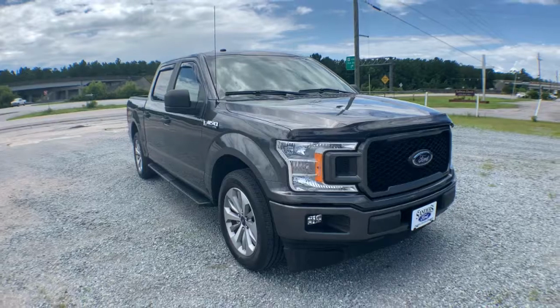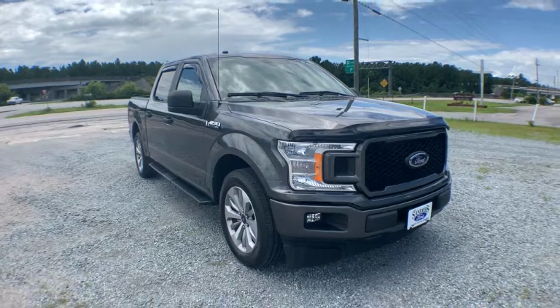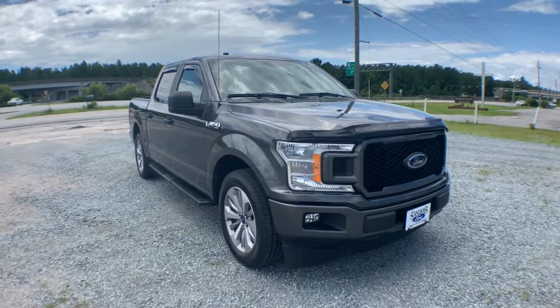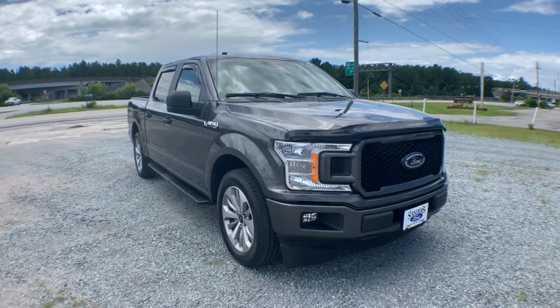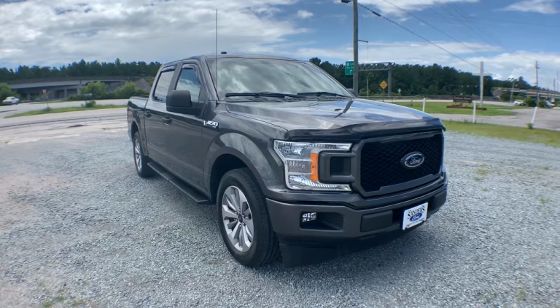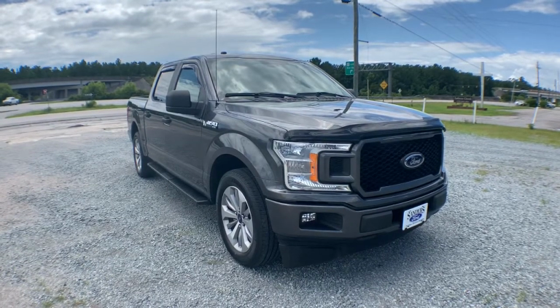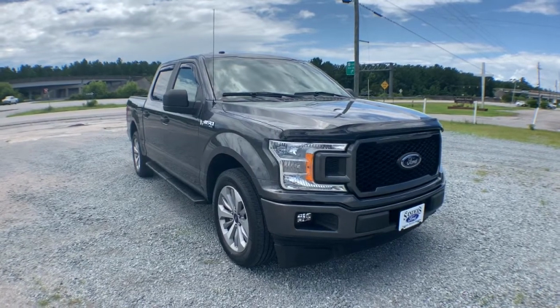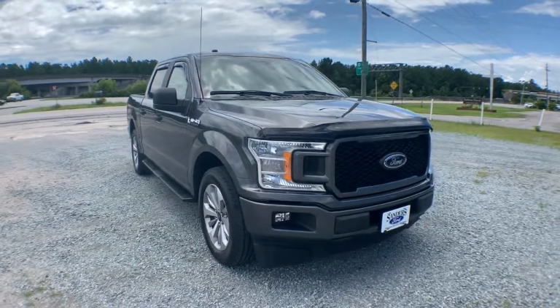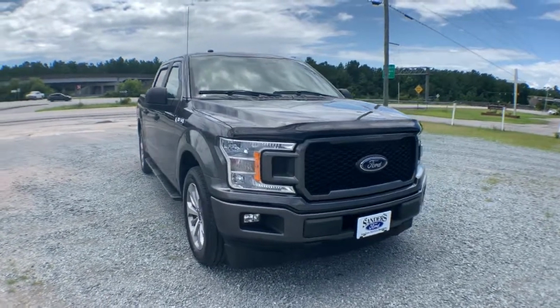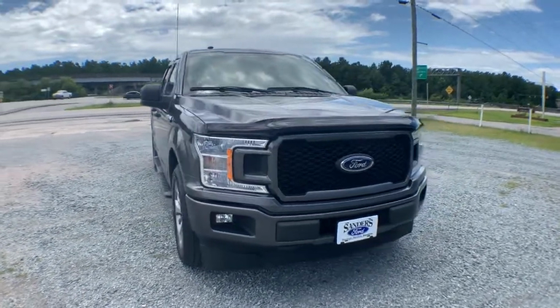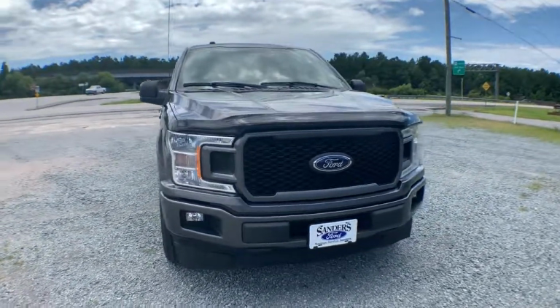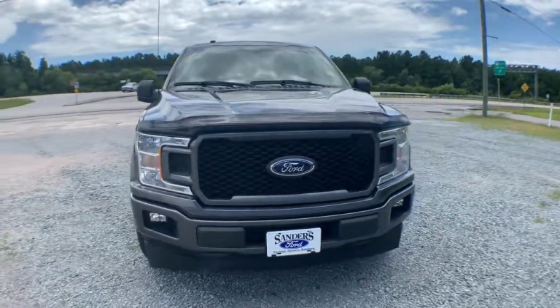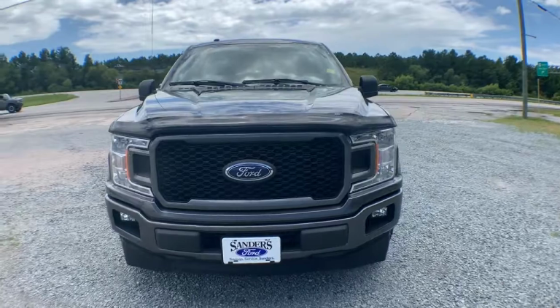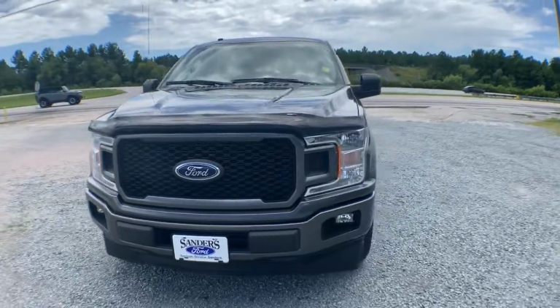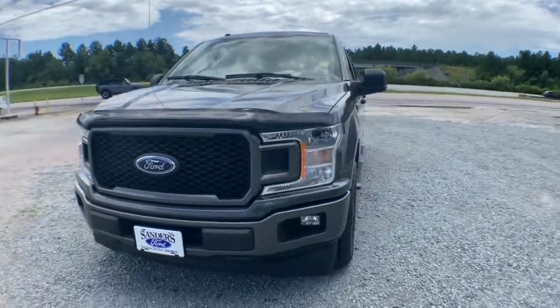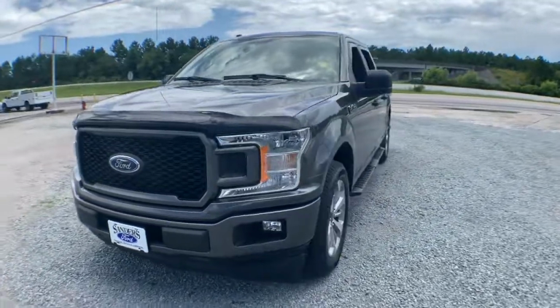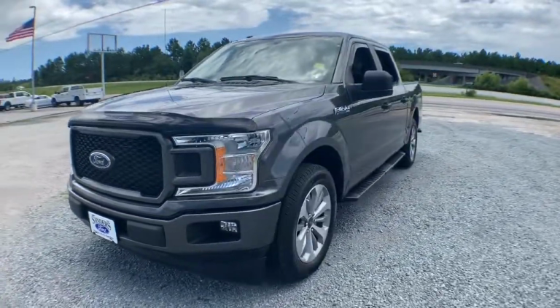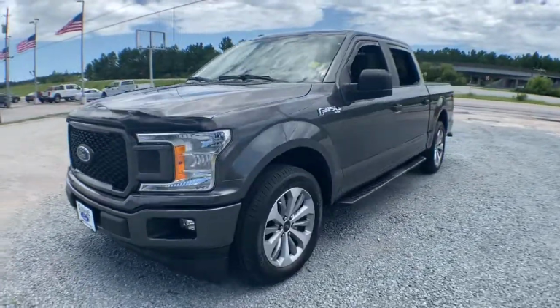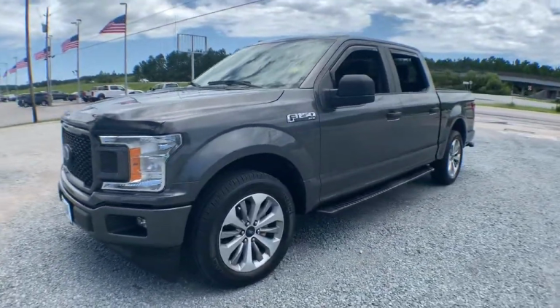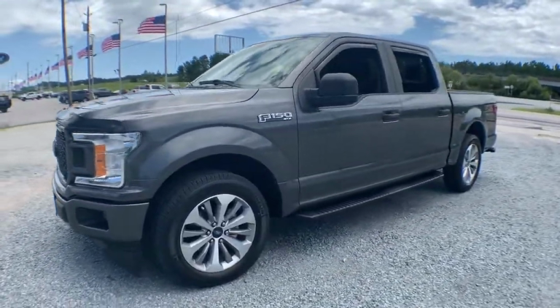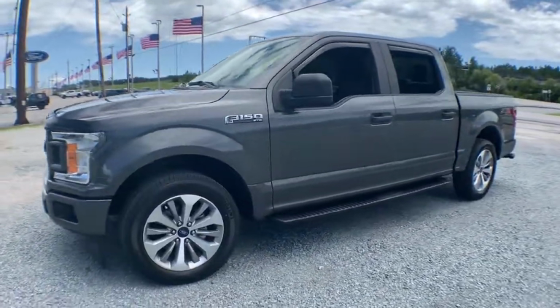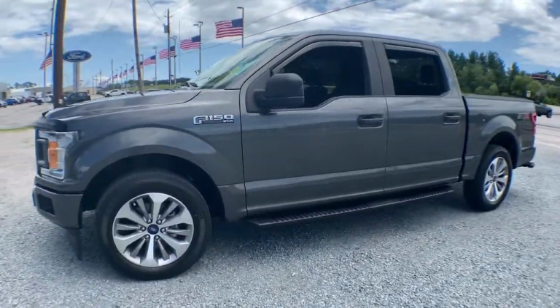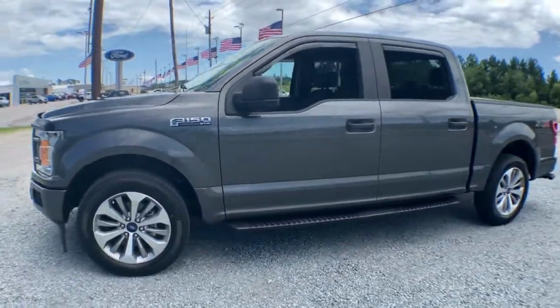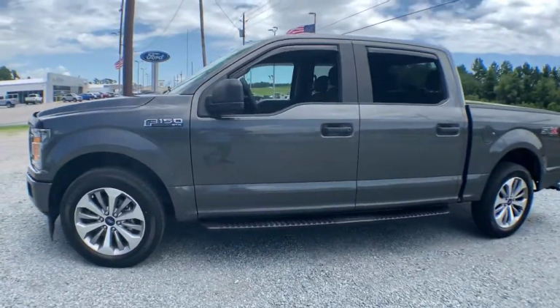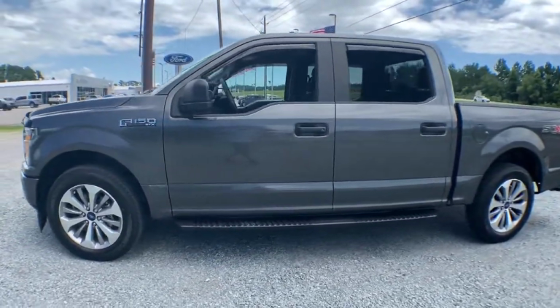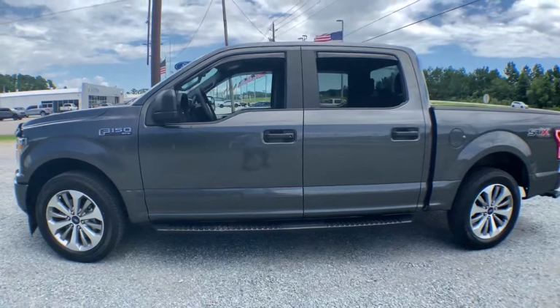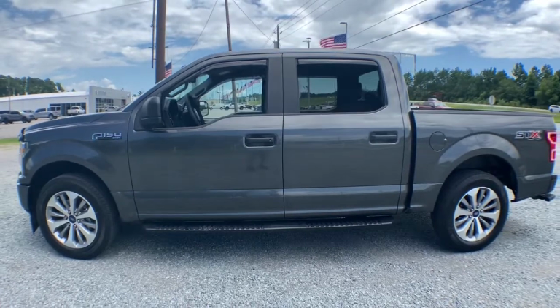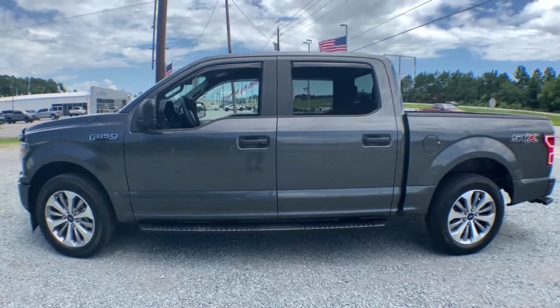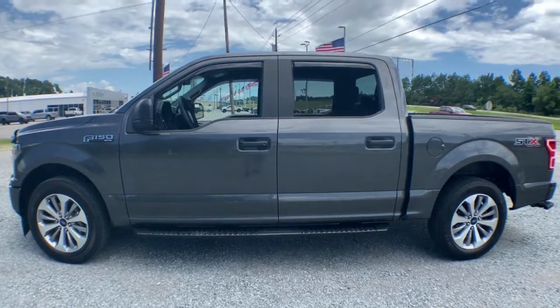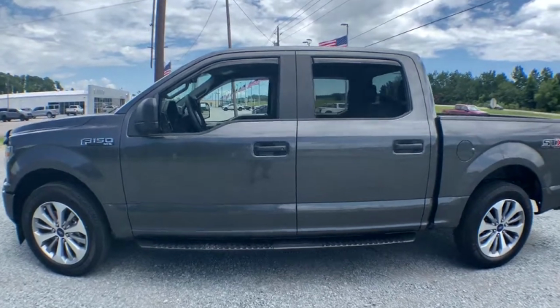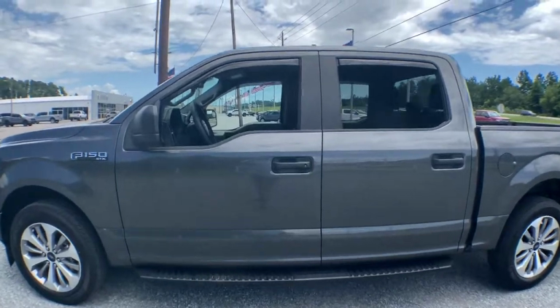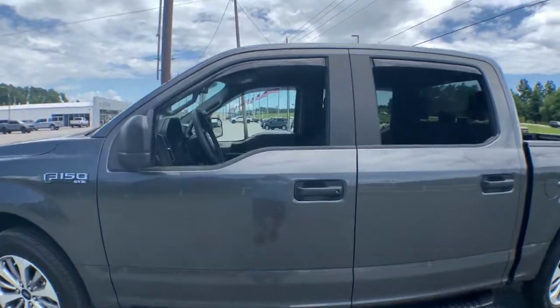Get into the 2018 Ford F-150. With less than 45,000 miles on the odometer, this vehicle provides excellent value. Take a closer look at this full-size F-150.